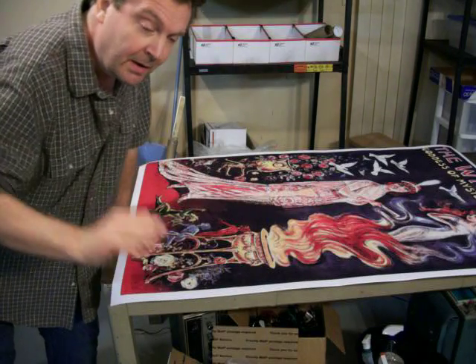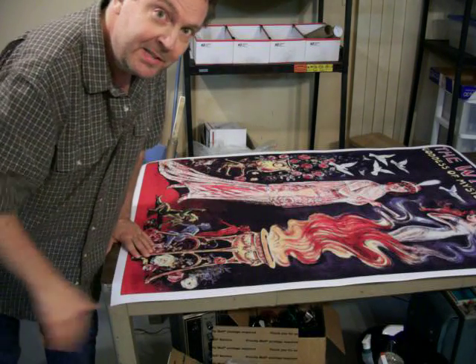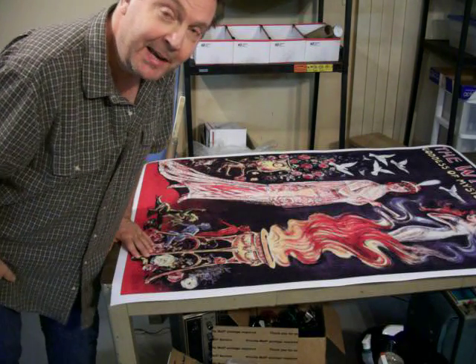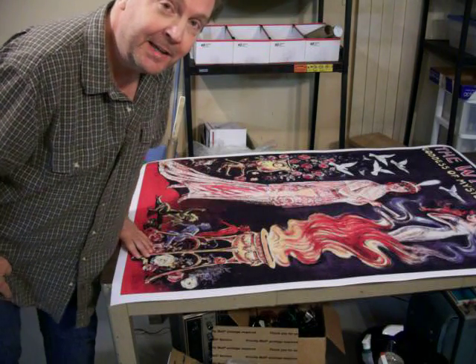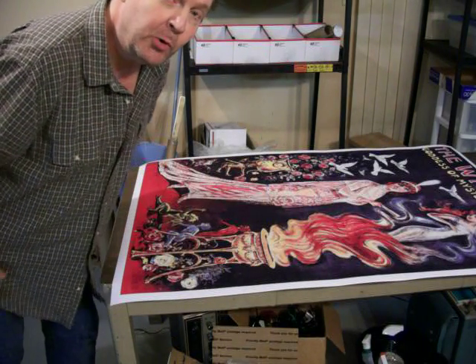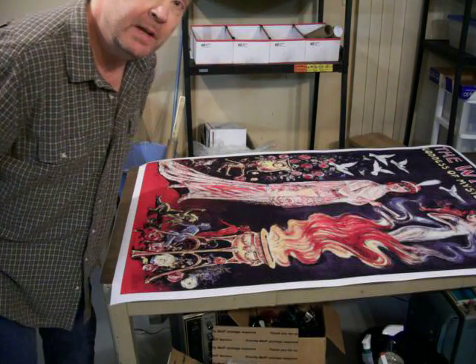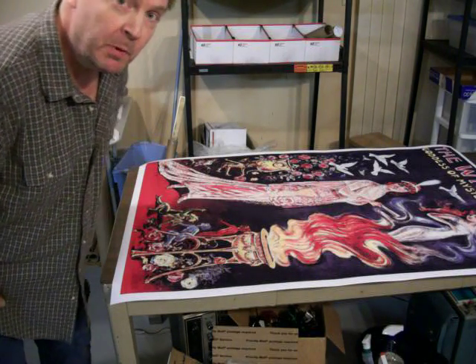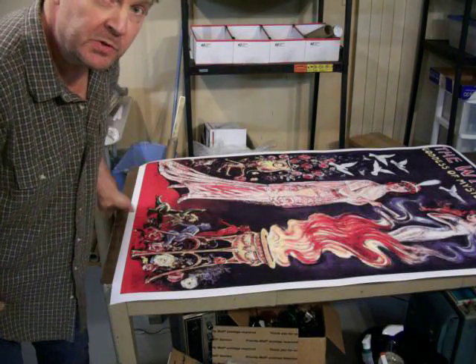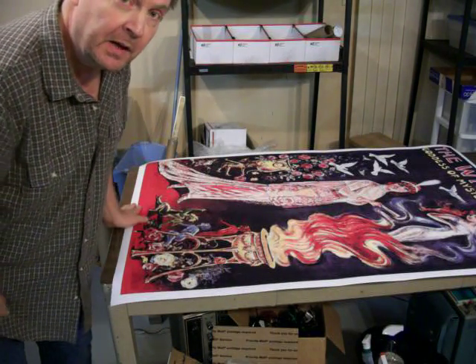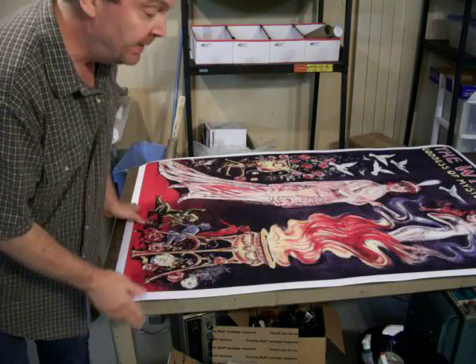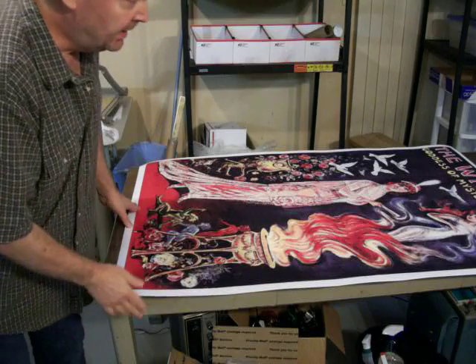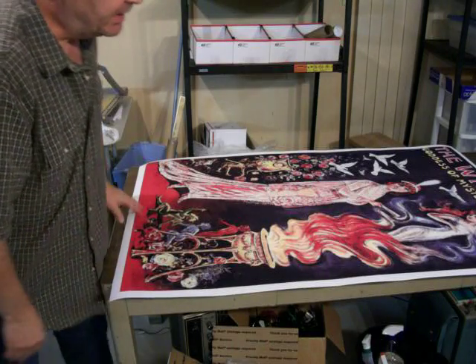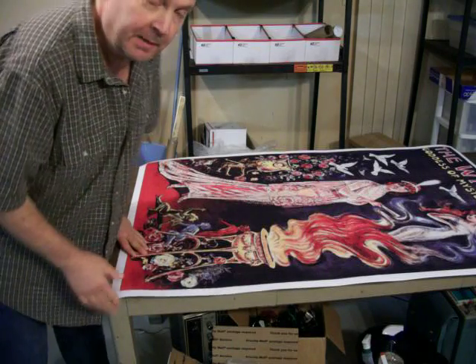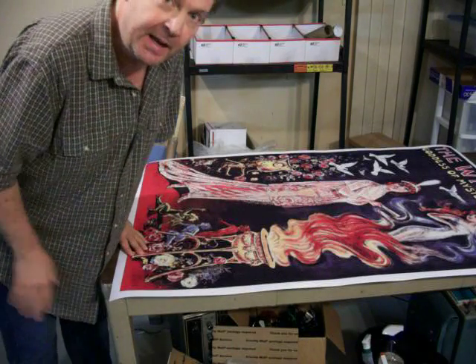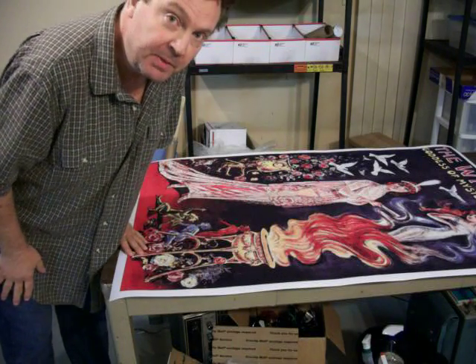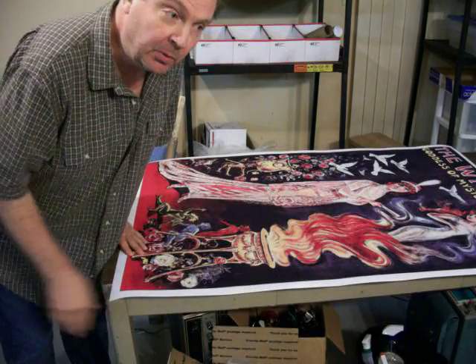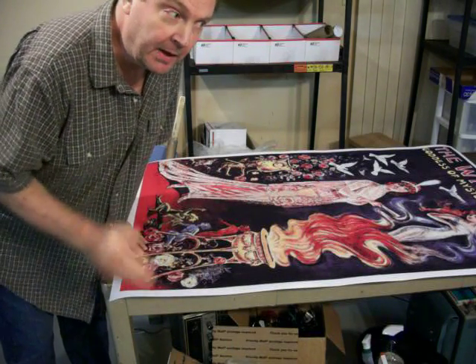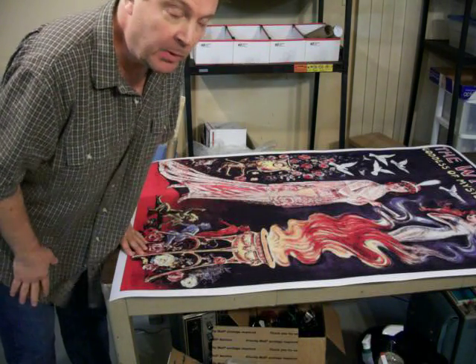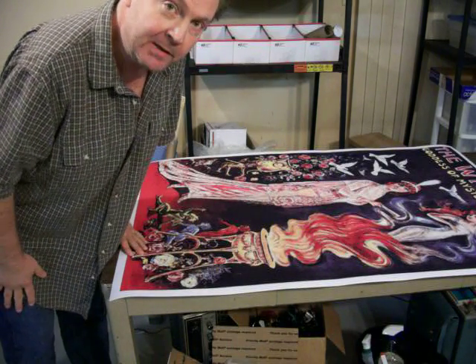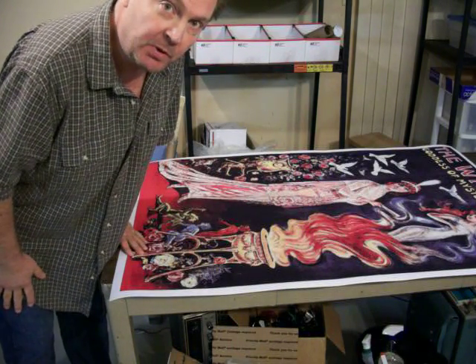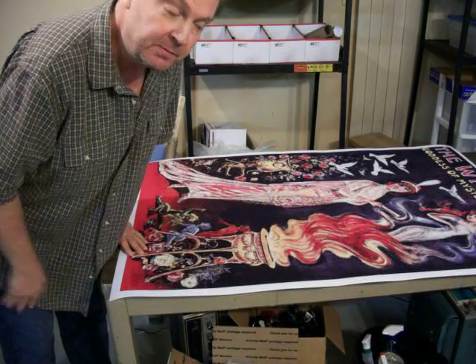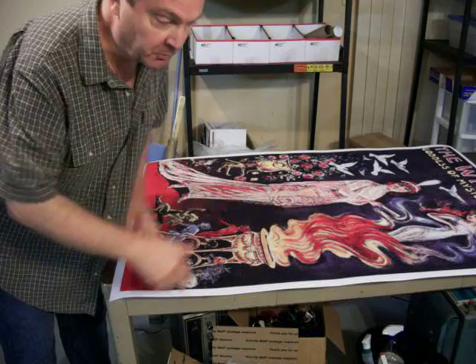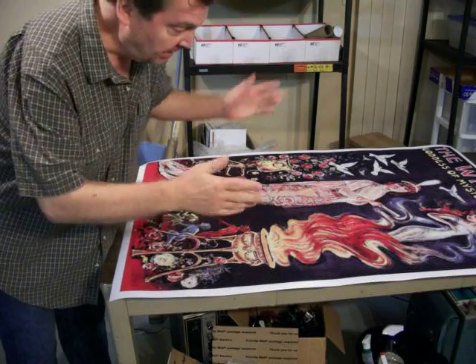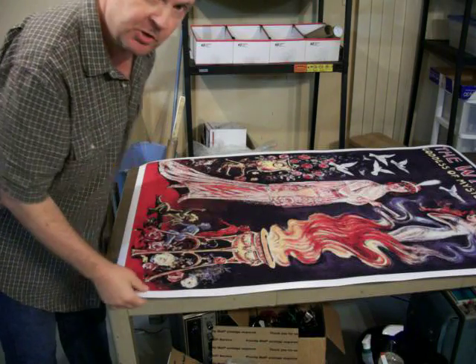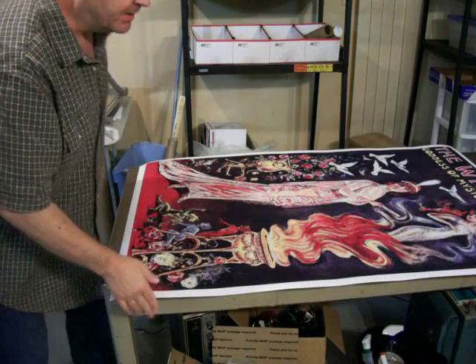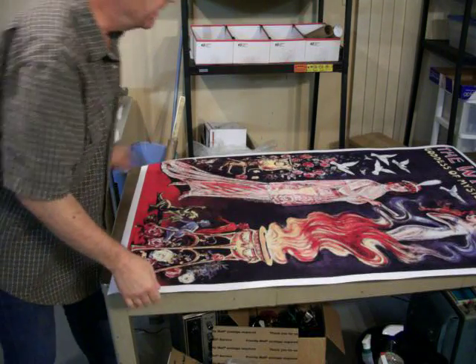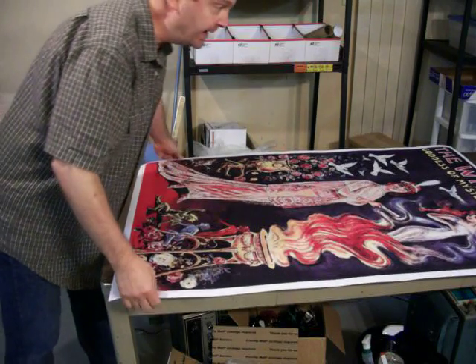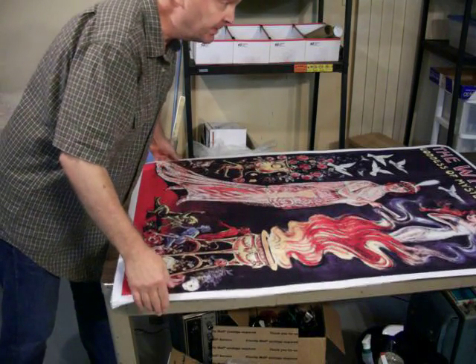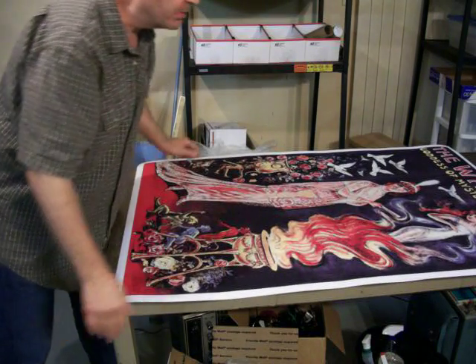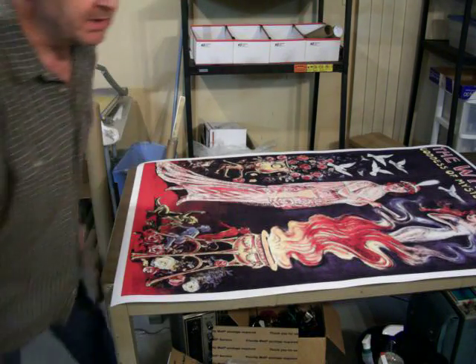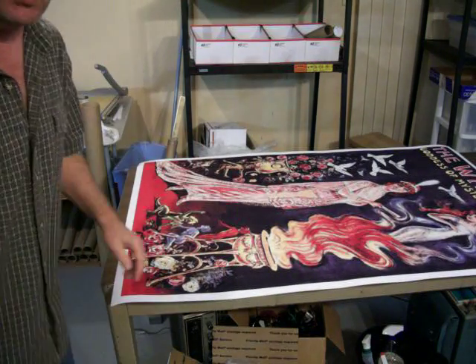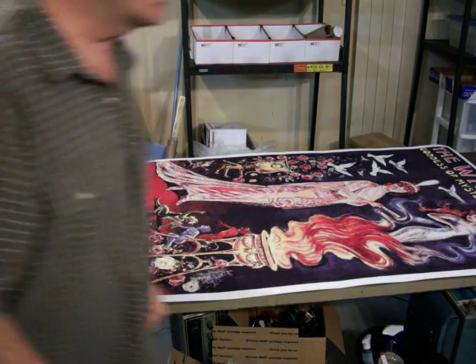Hi, this is Ken Anthony again, owner of elchipoposters.com. A lot of times we get asked from people, how do we pack and ship our stuff? So I'm going to show you. This is how we pack and ship a reasonably large order of posters.